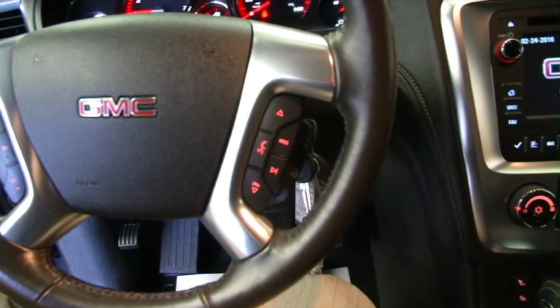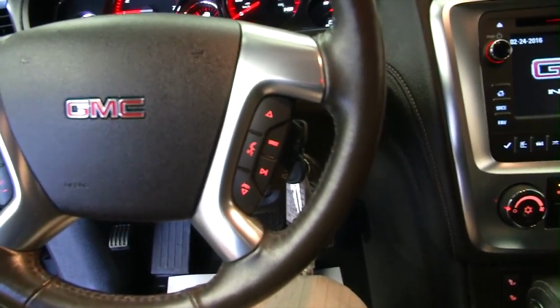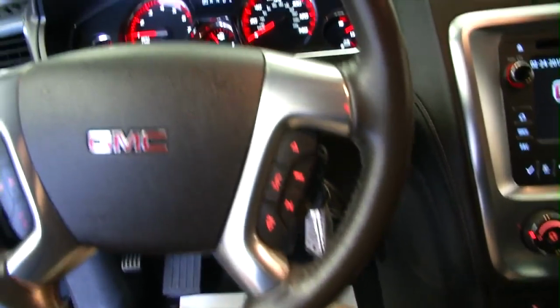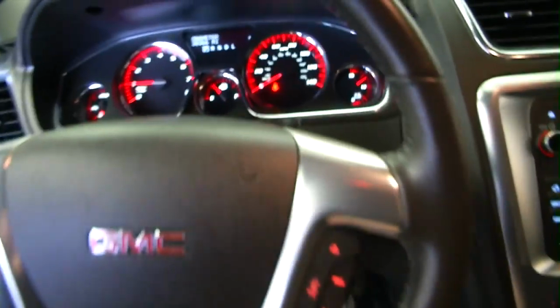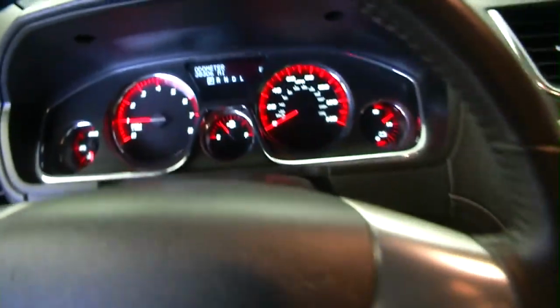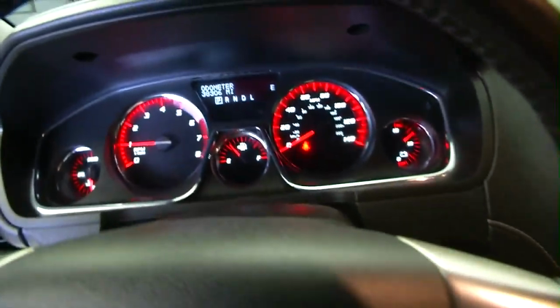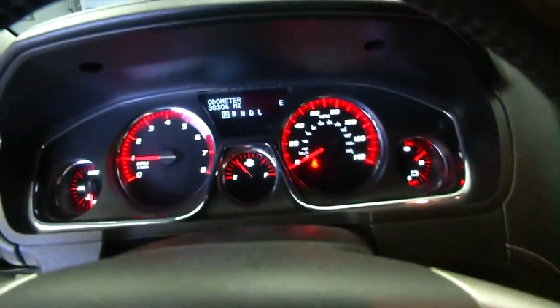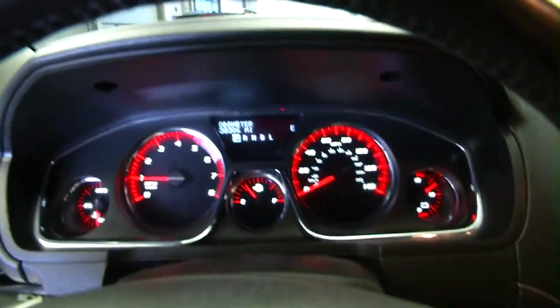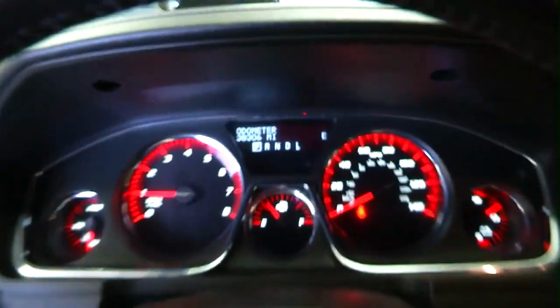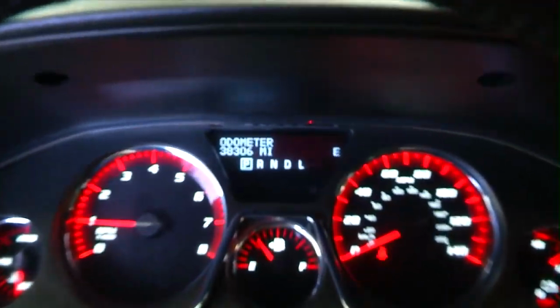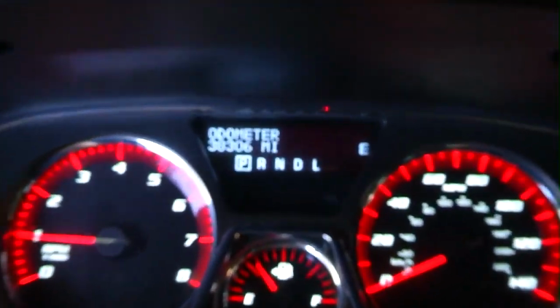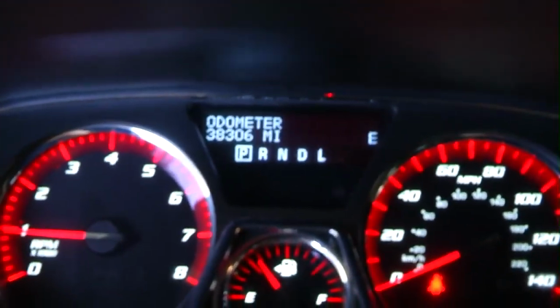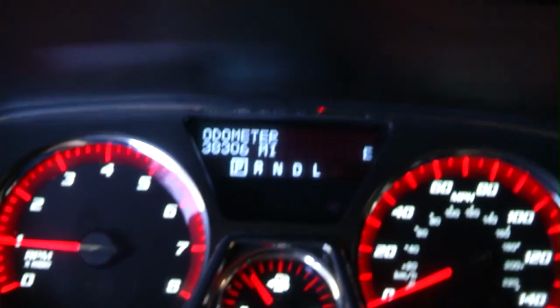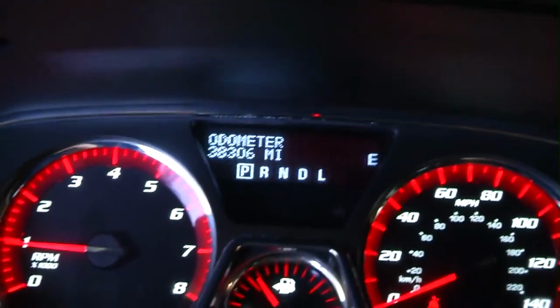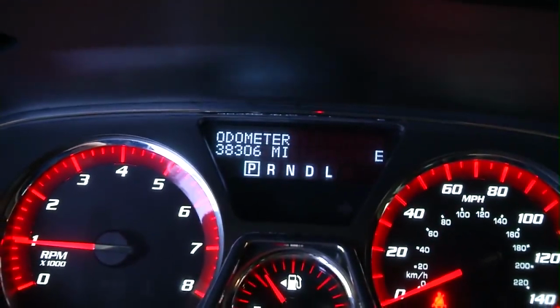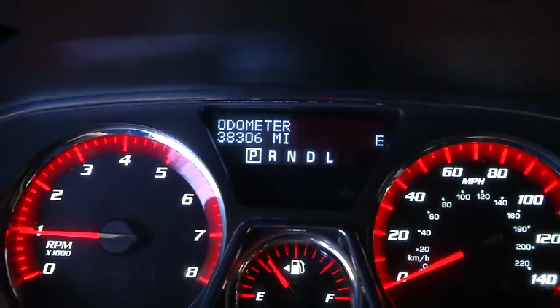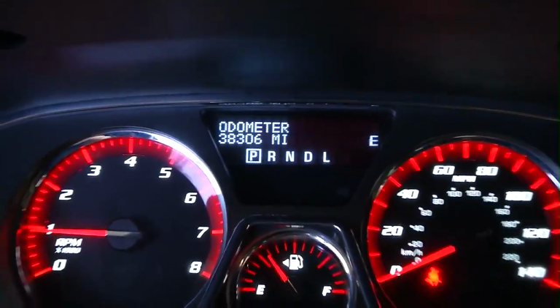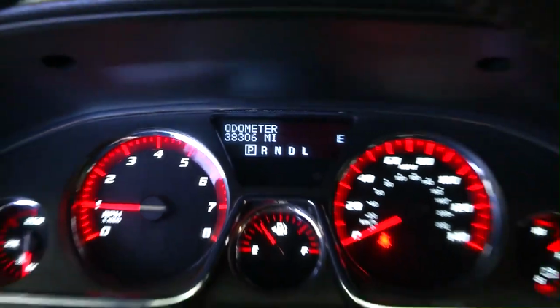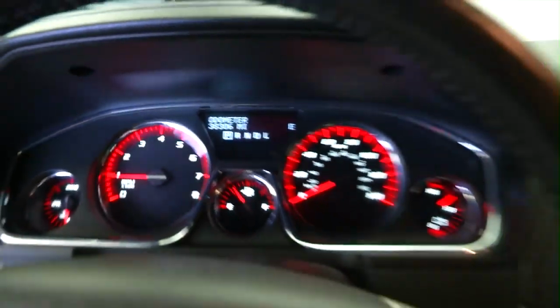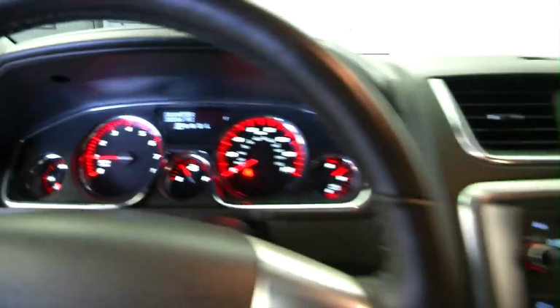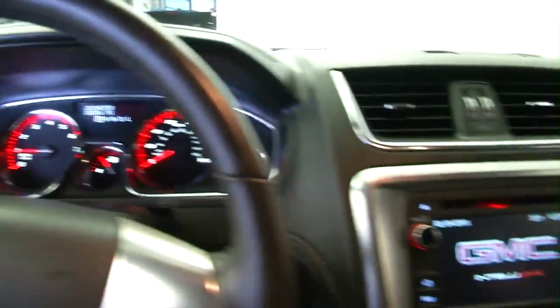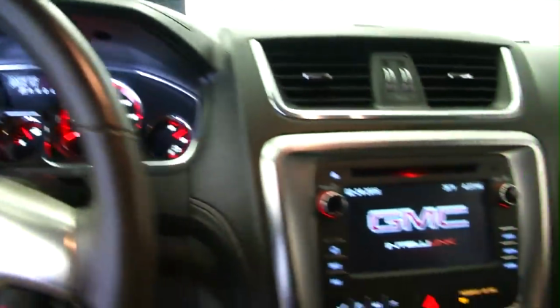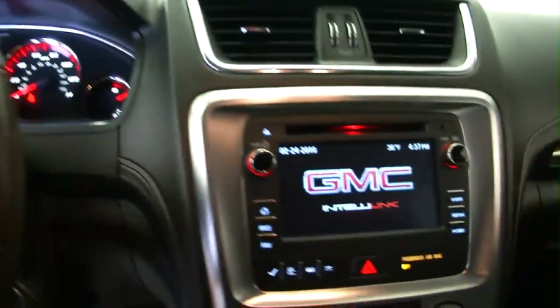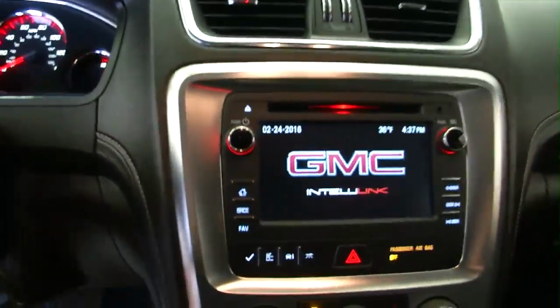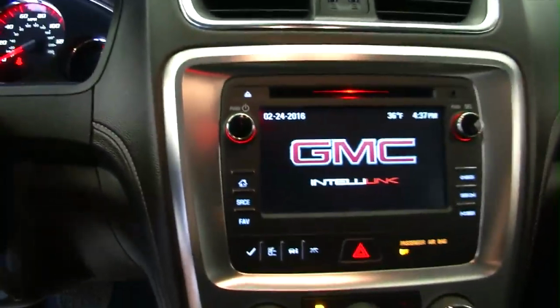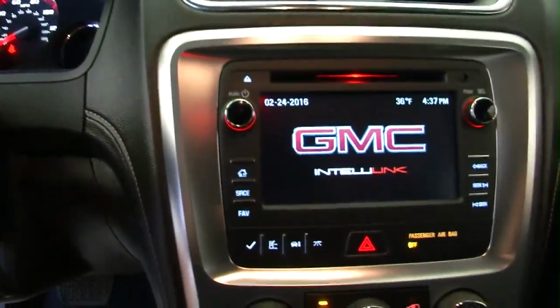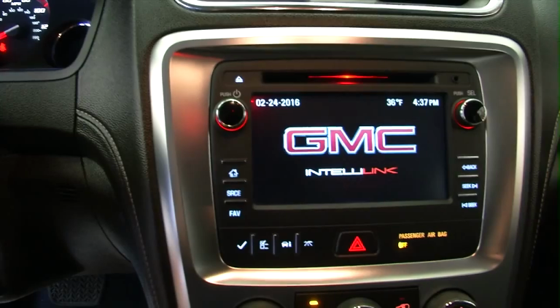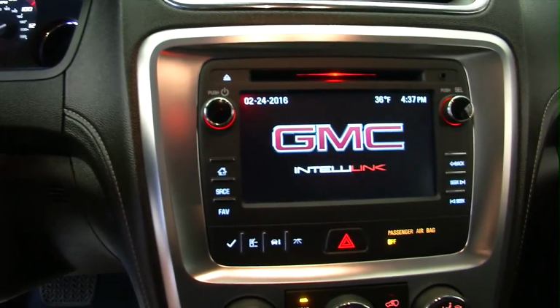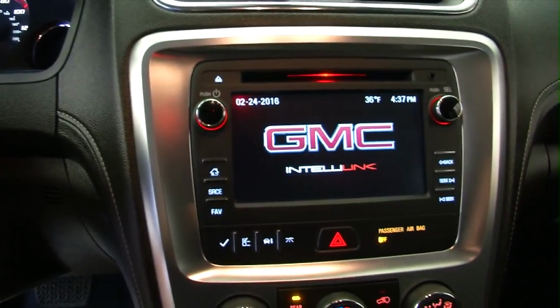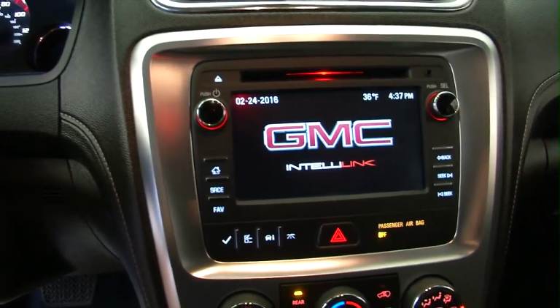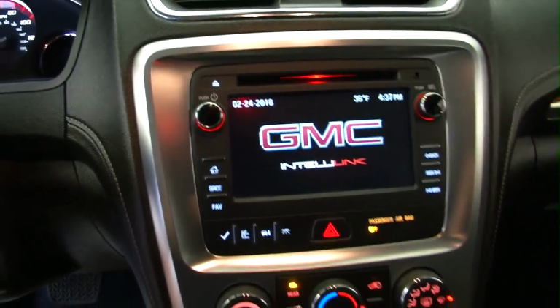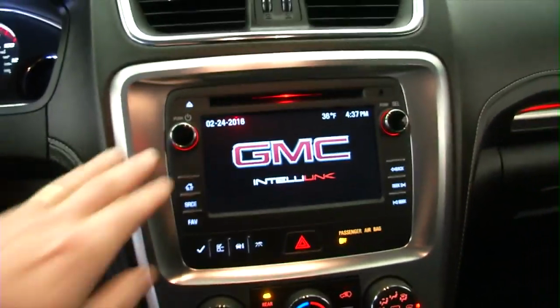Confirm the mileage: 38,306 miles. CD player, AM/FM radio. Radio is working.